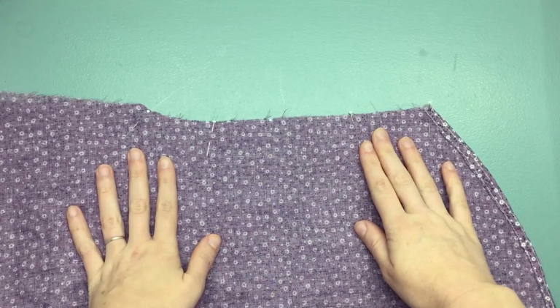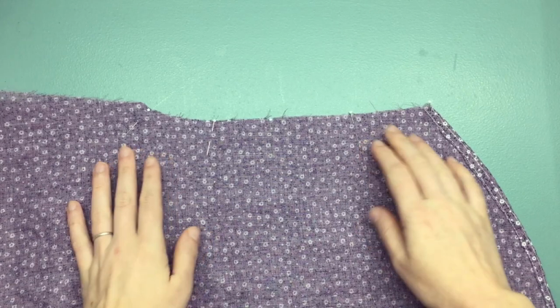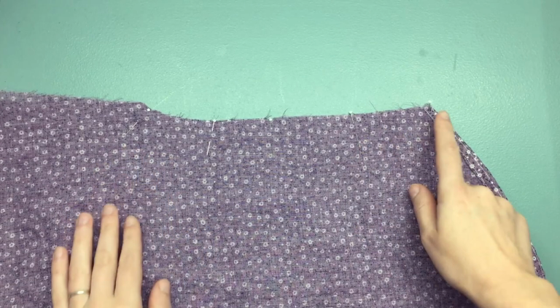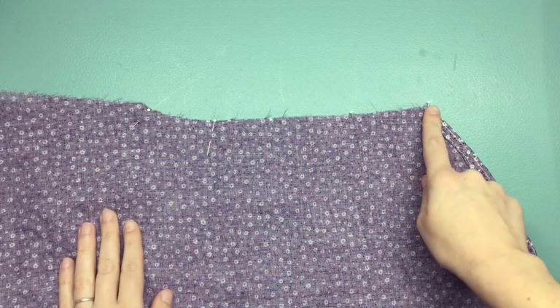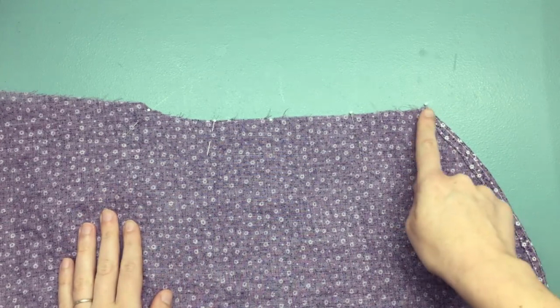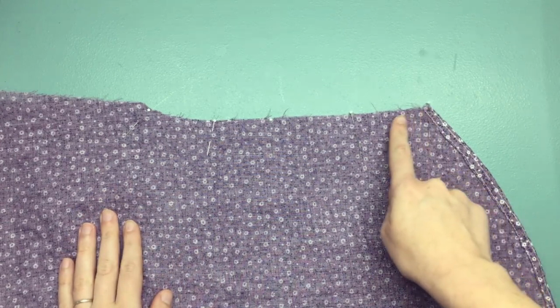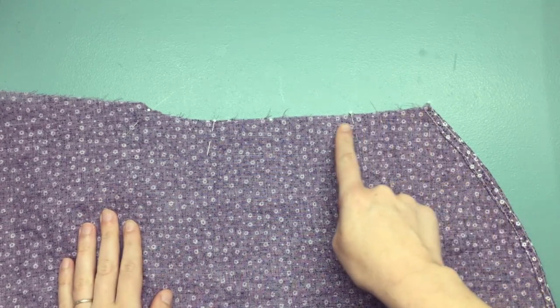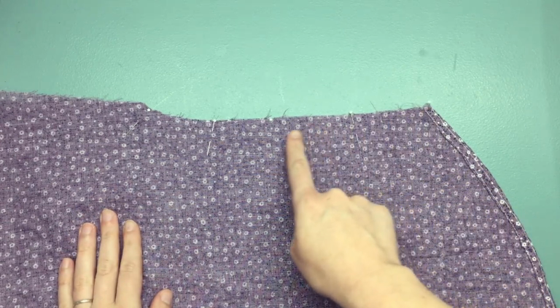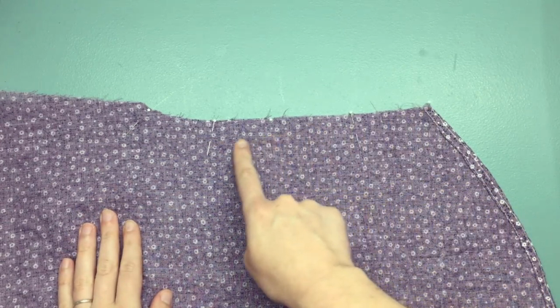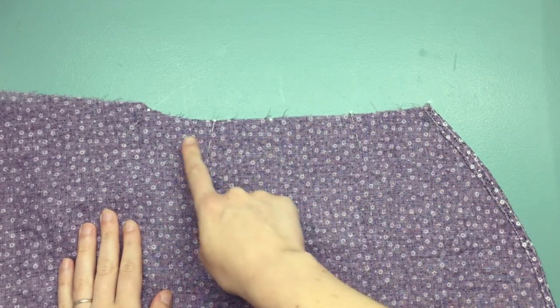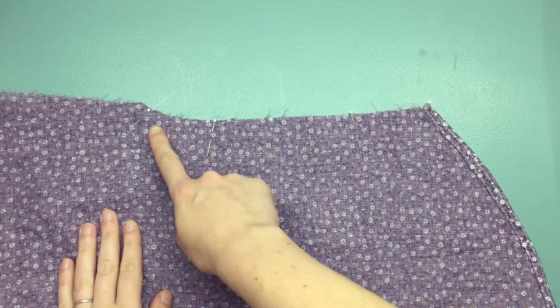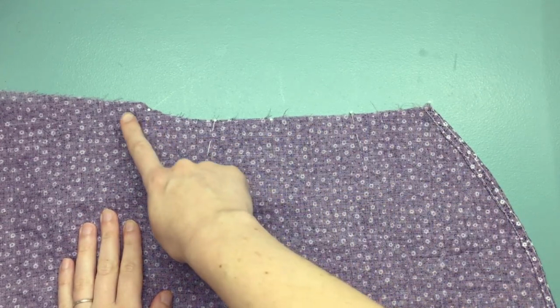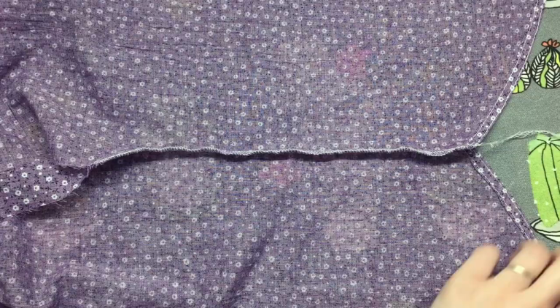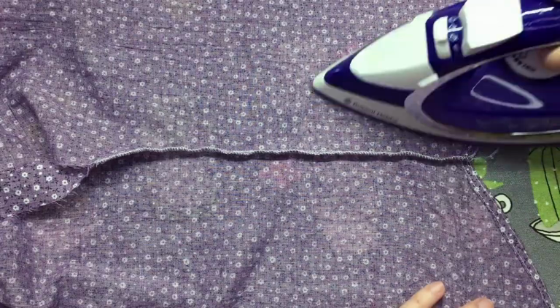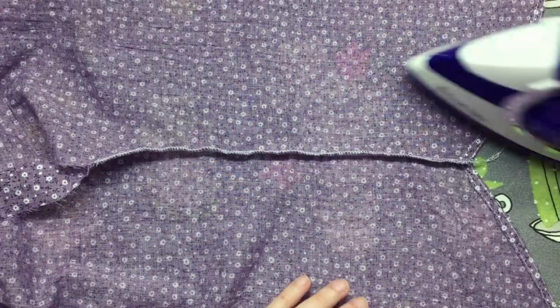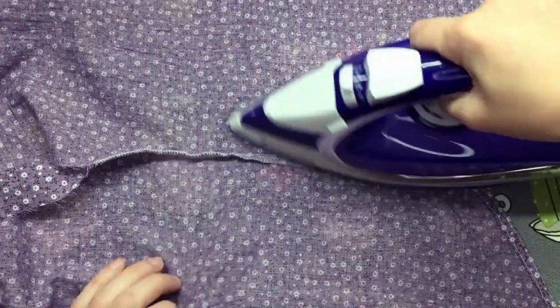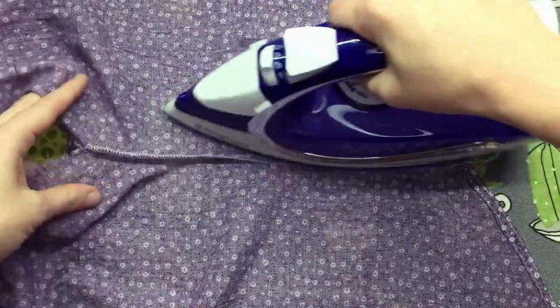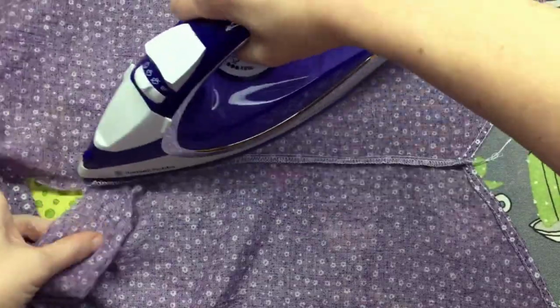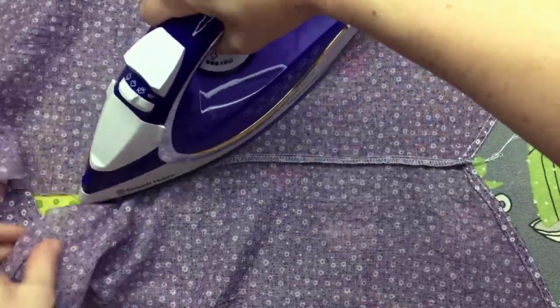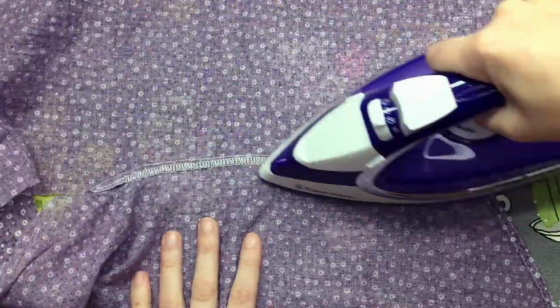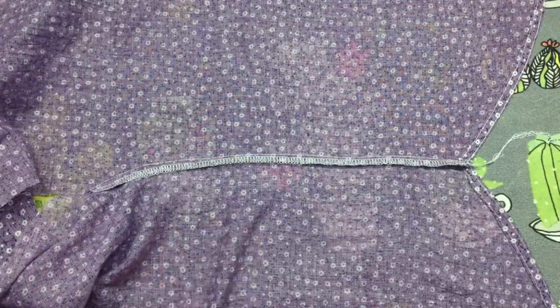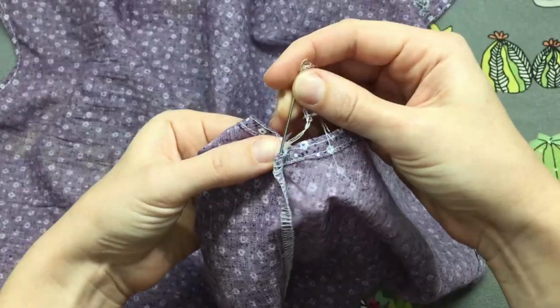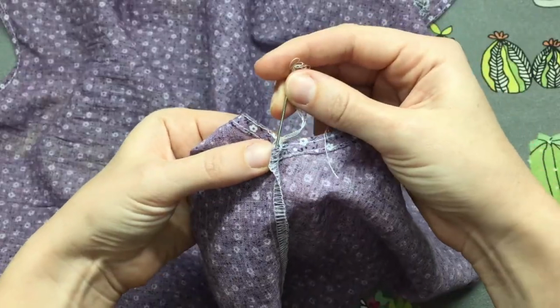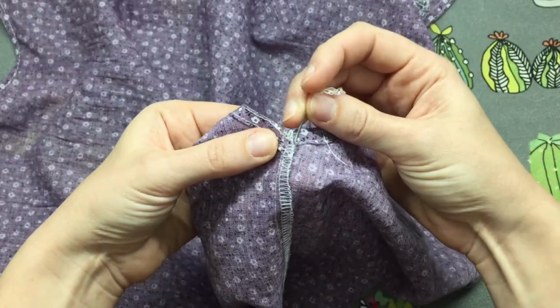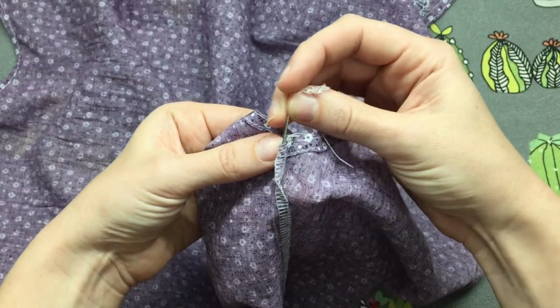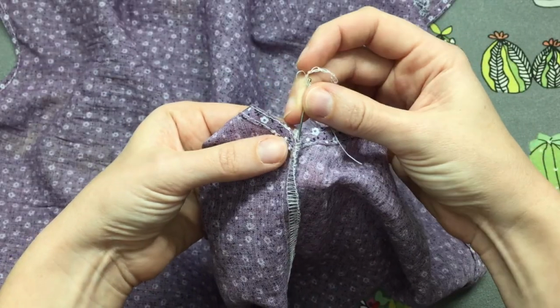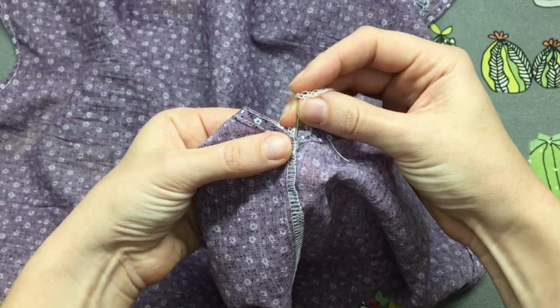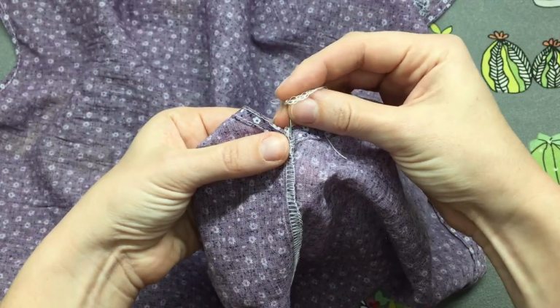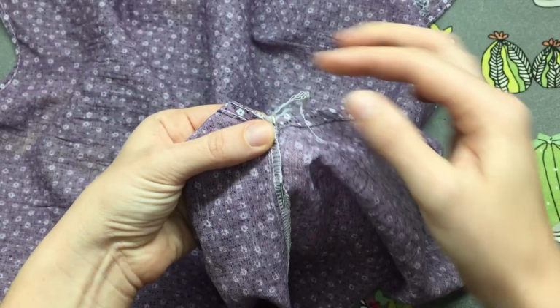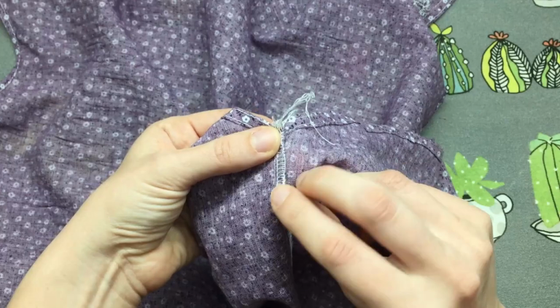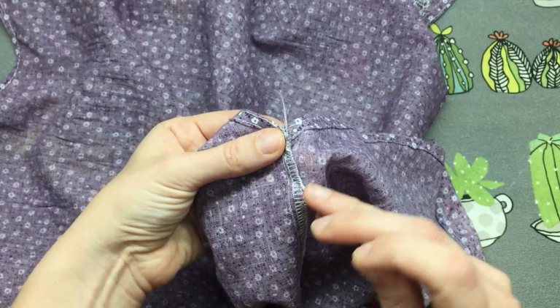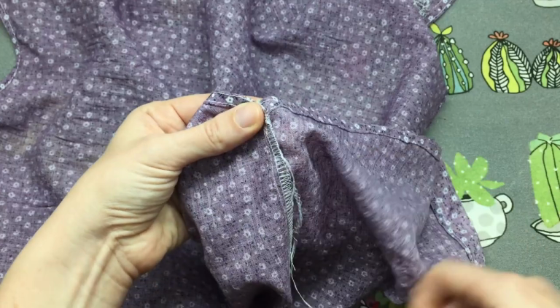Pin, sew, and finish the raw edges of your side seams, then press your seam towards the back. I like to hide my overlocking tail just between the two fabric layers at the side seam.